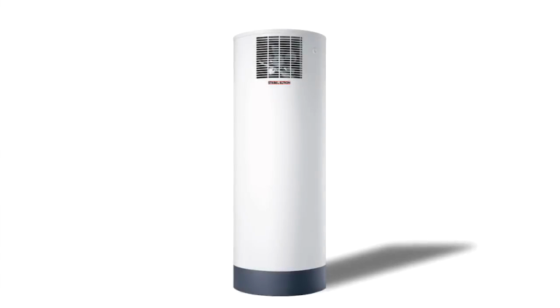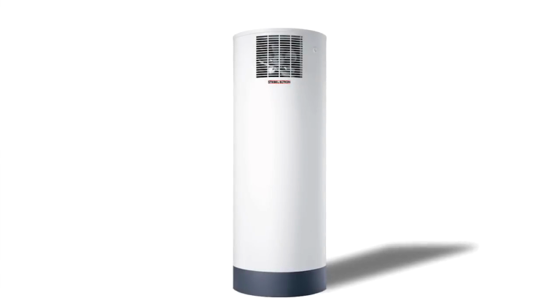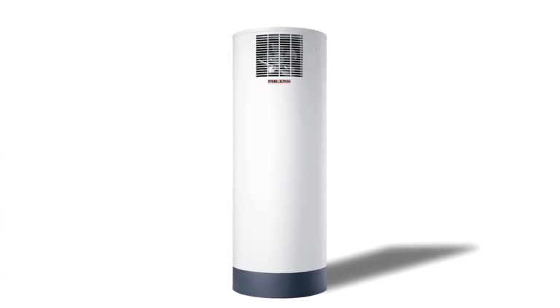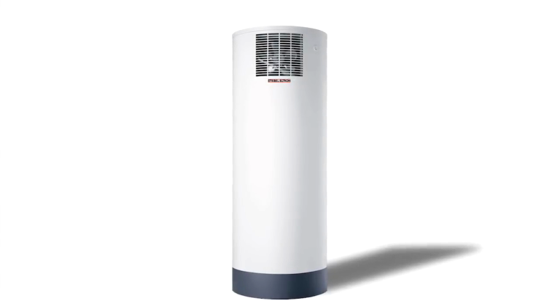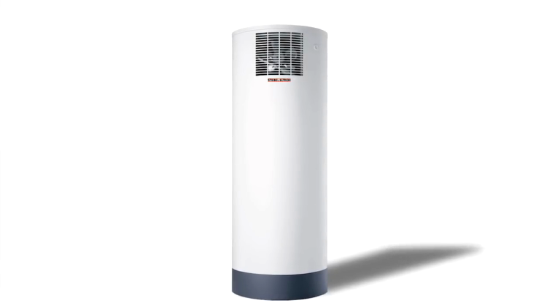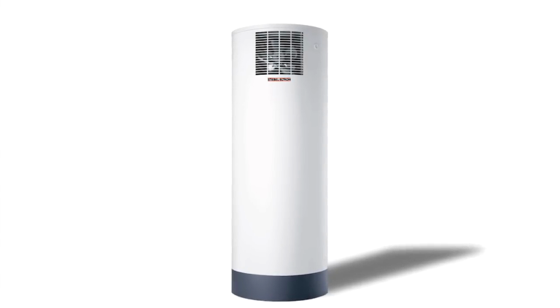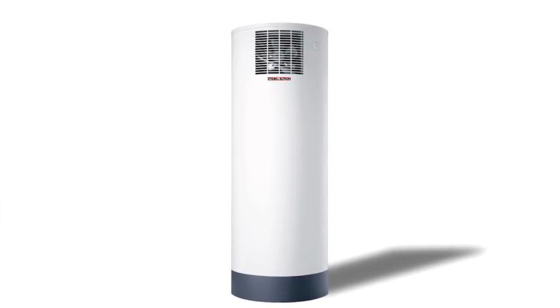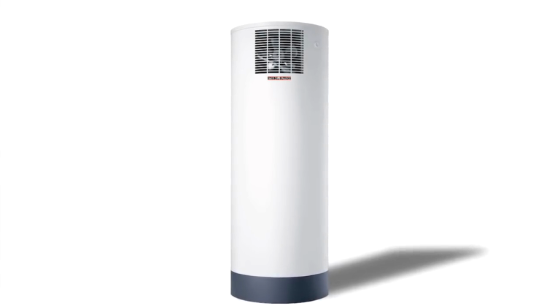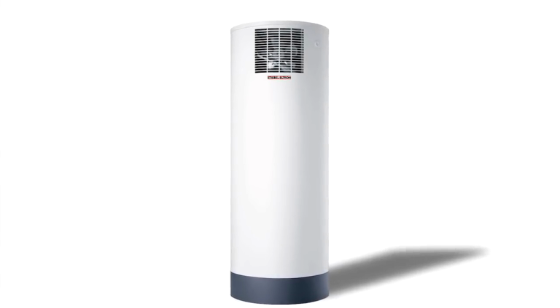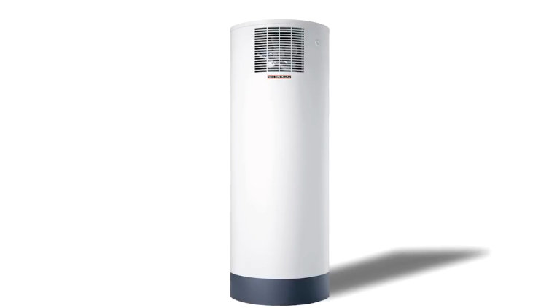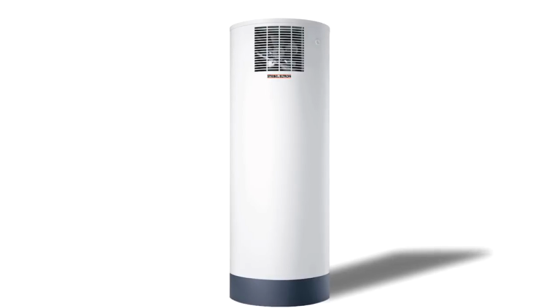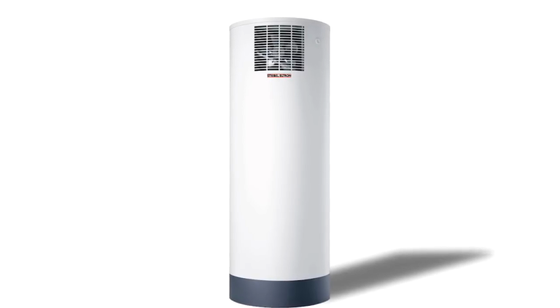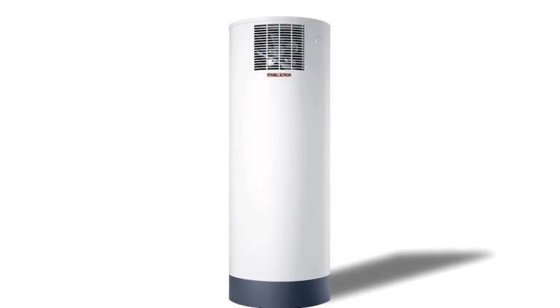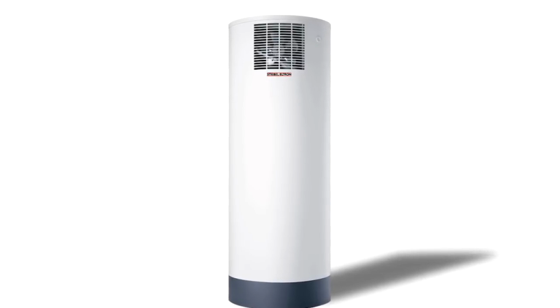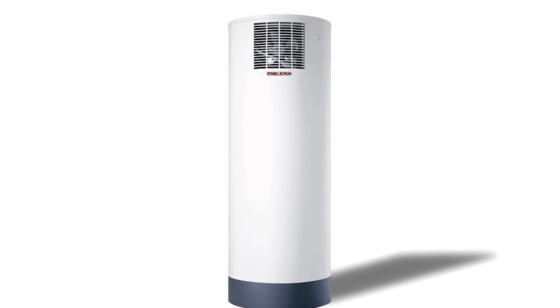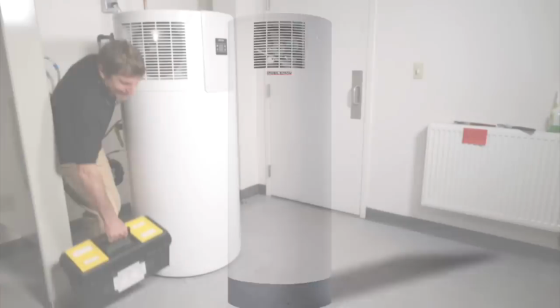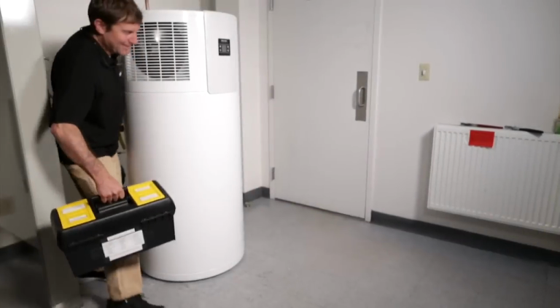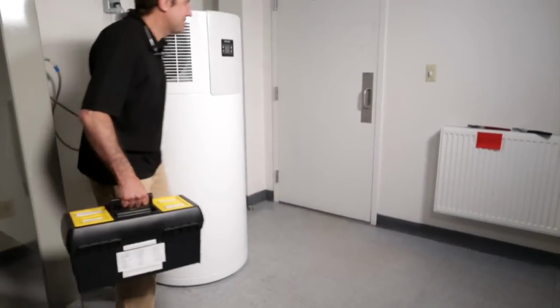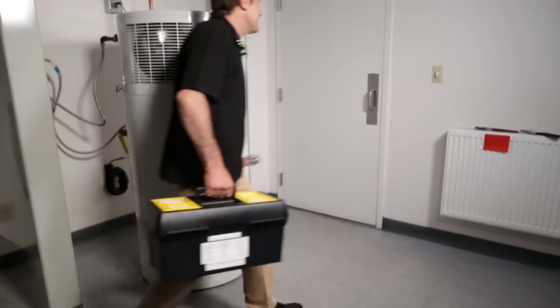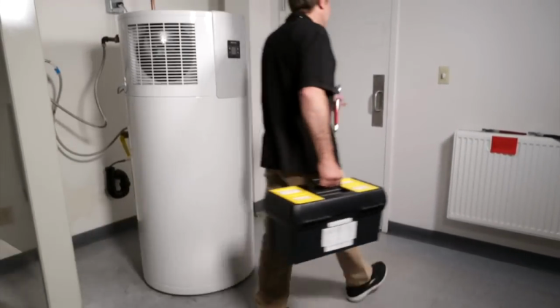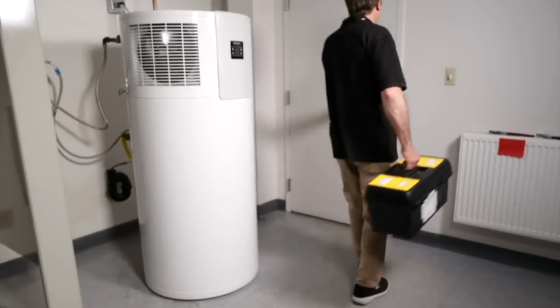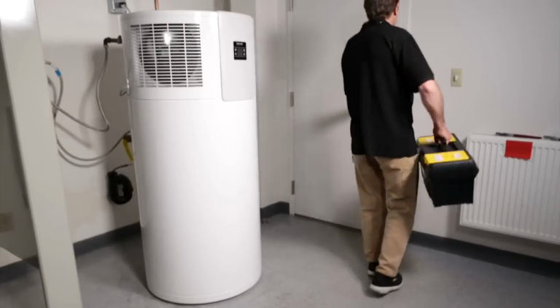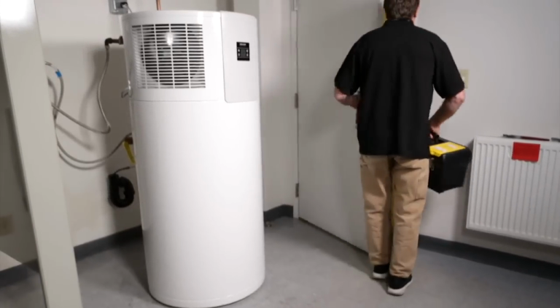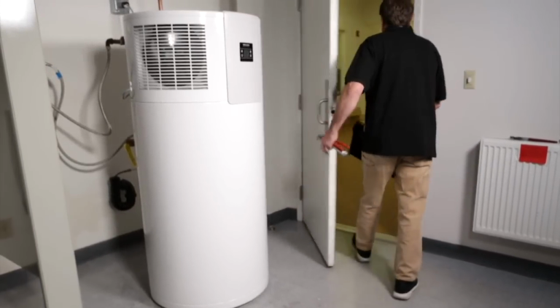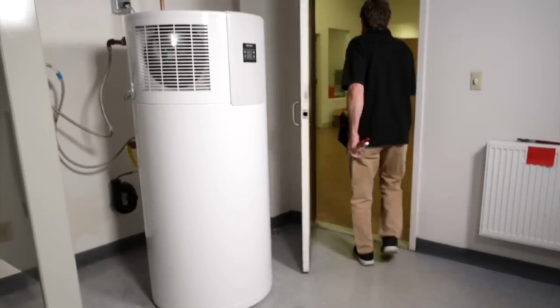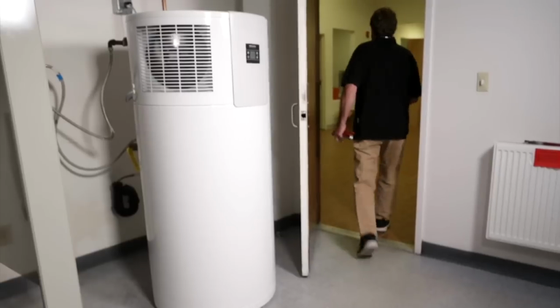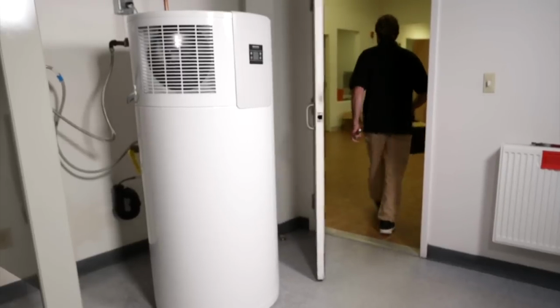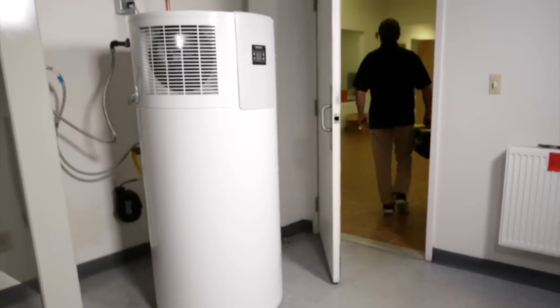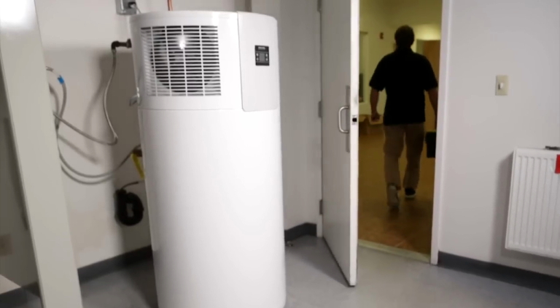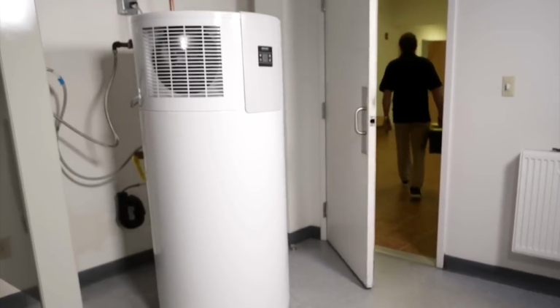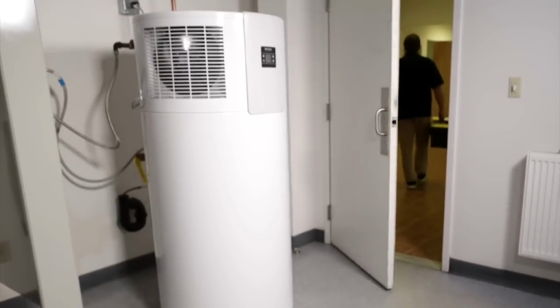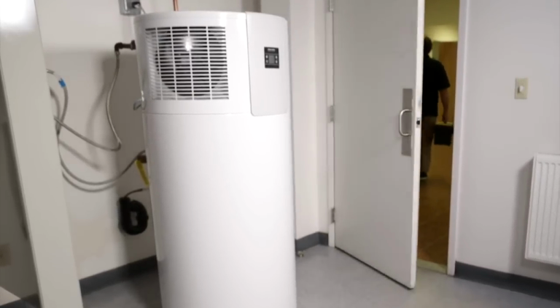Heat pump water heaters, while more expensive, produce energy savings so great that payback is very quick, regardless of the cost of the heat pump water heater. In addition to energy savings, many tons of carbon pollution will be eliminated.